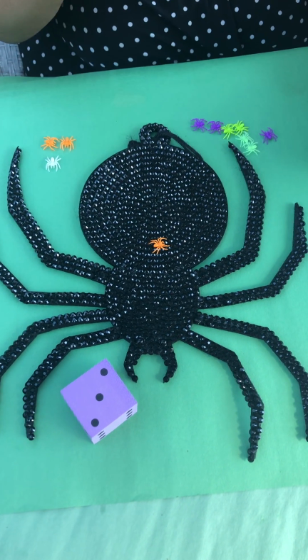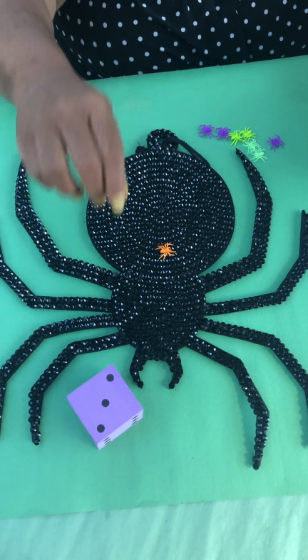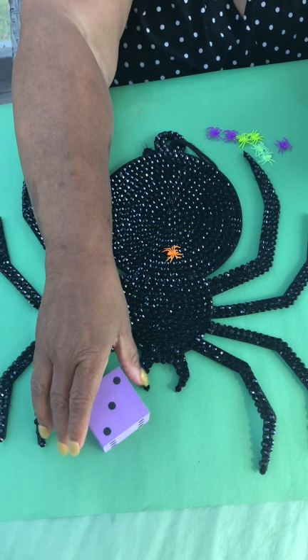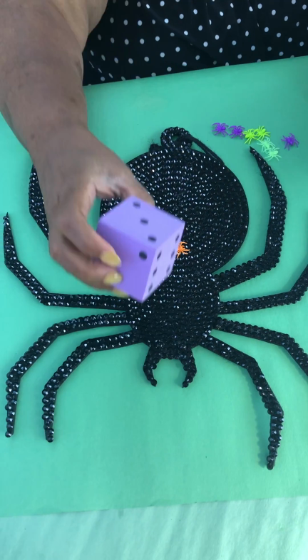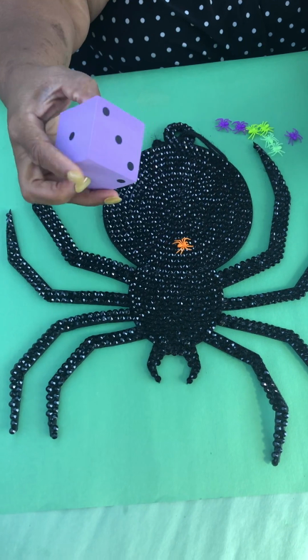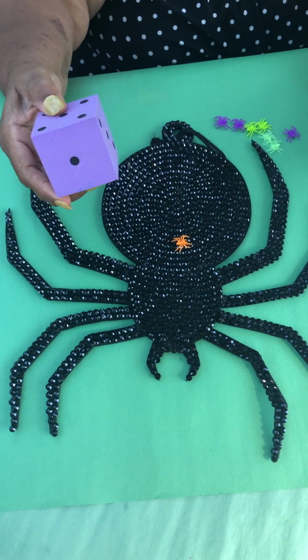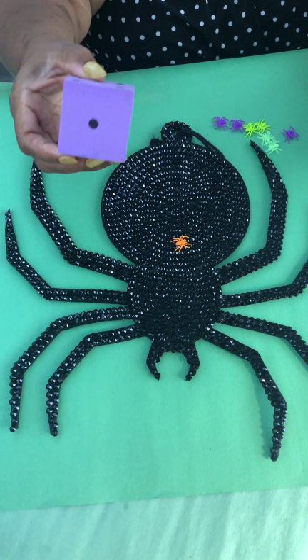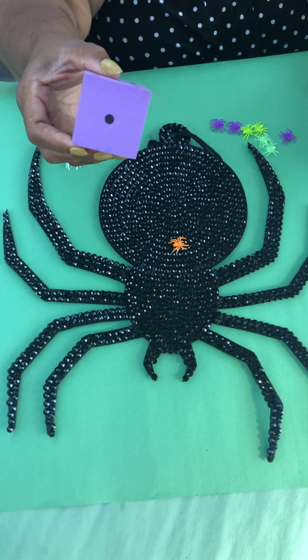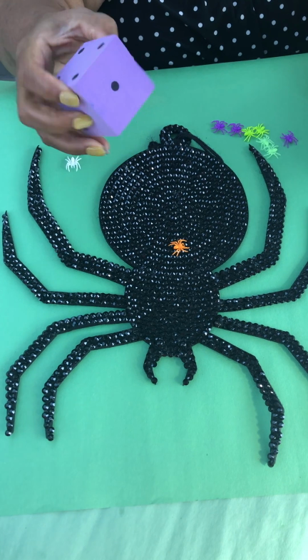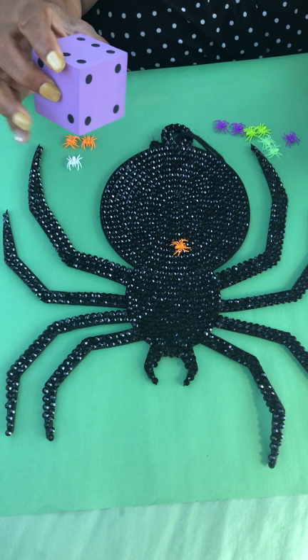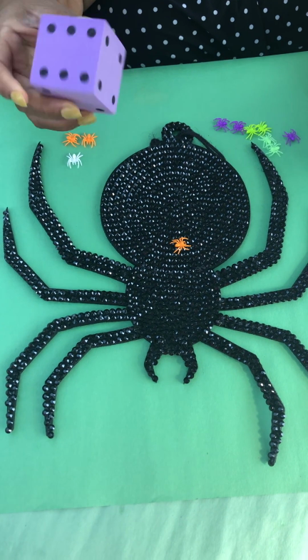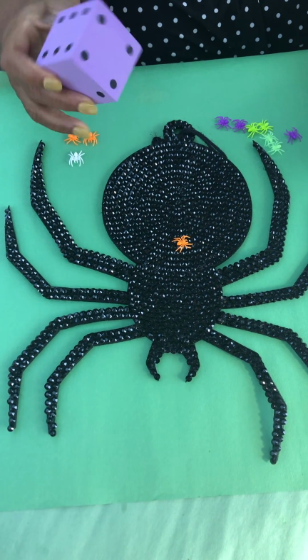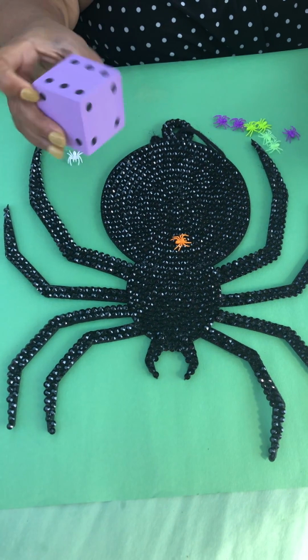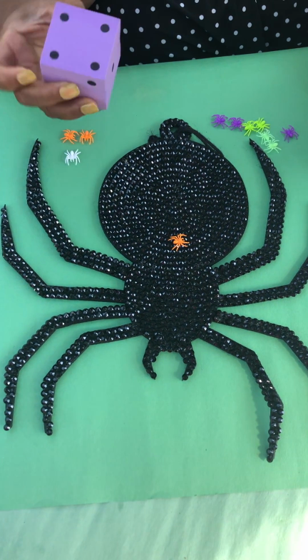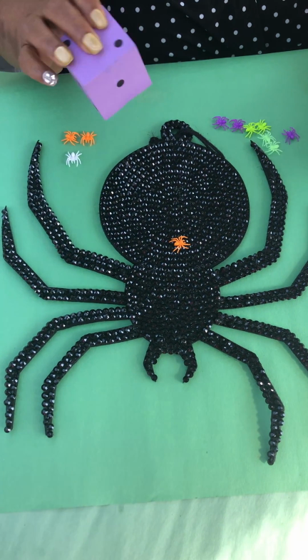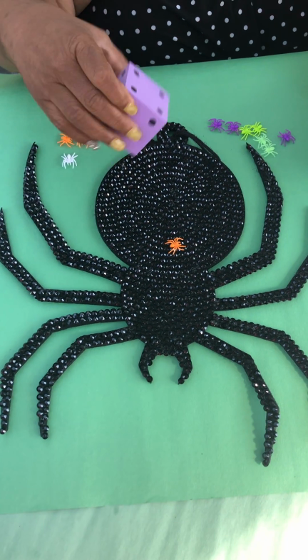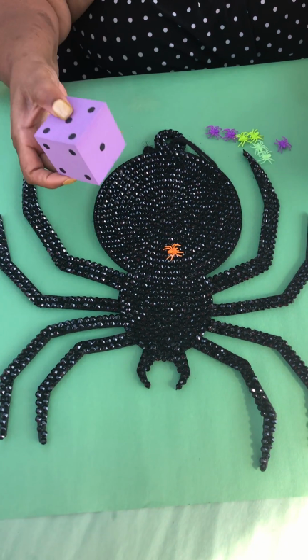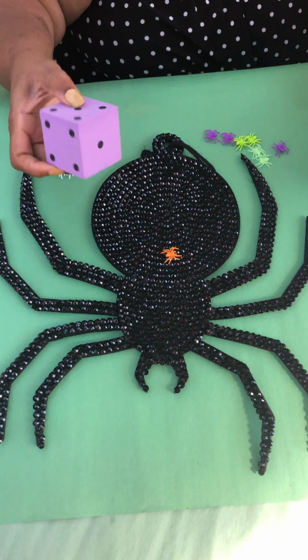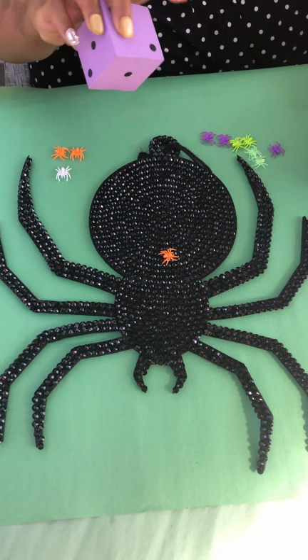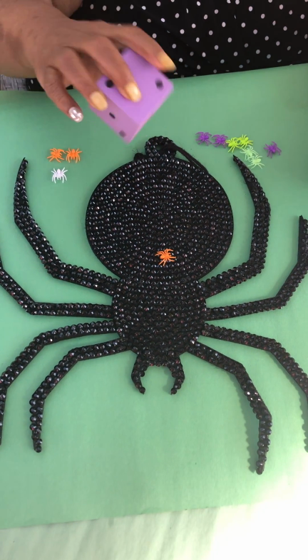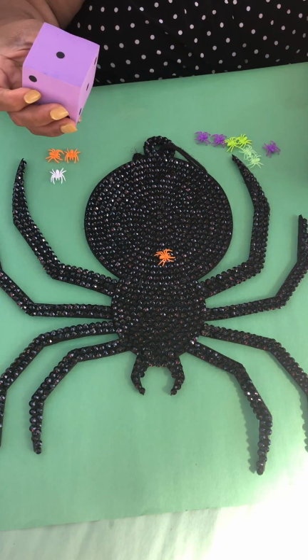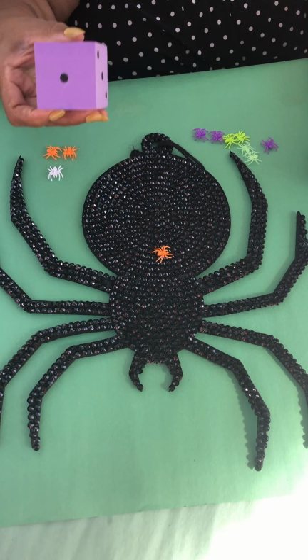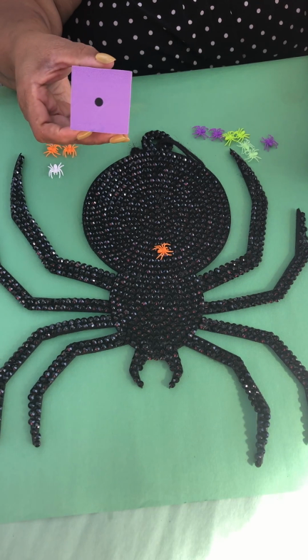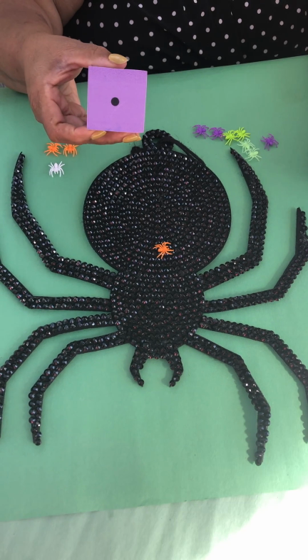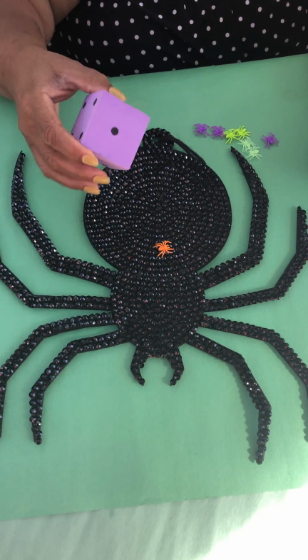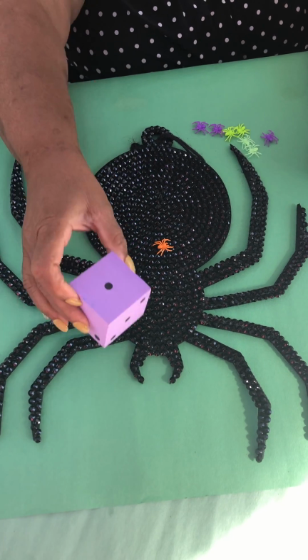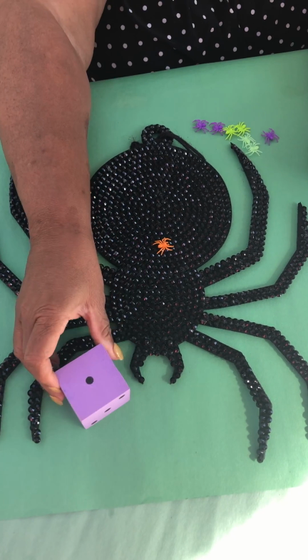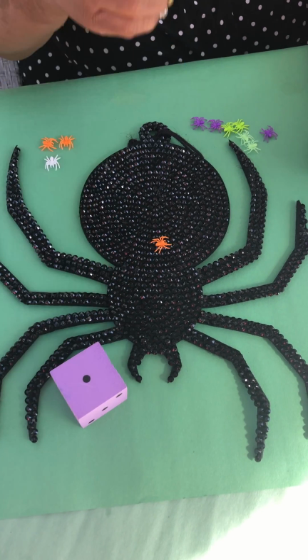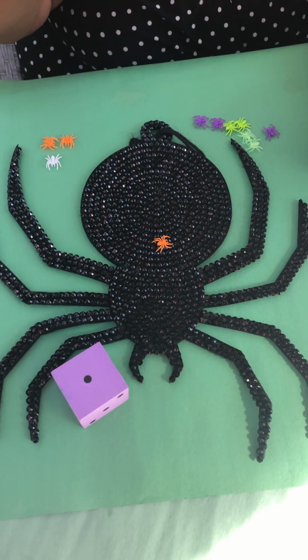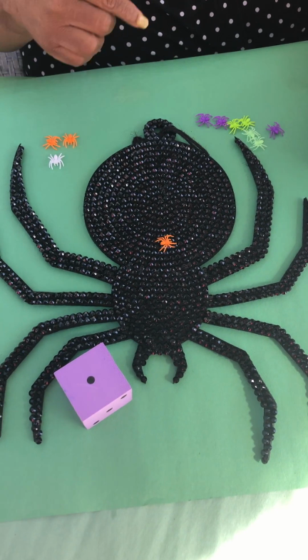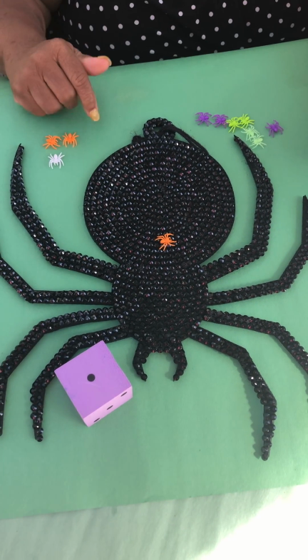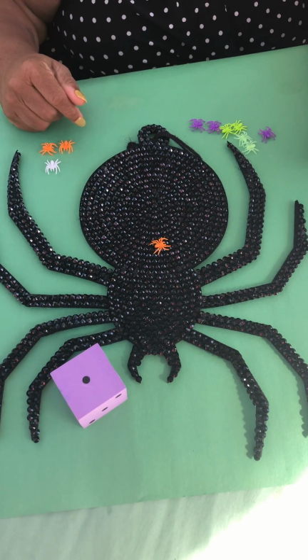Then watch this - I can say, can you show me the number on the dice that I would need to roll to take away that one? Think about your levels of questioning.